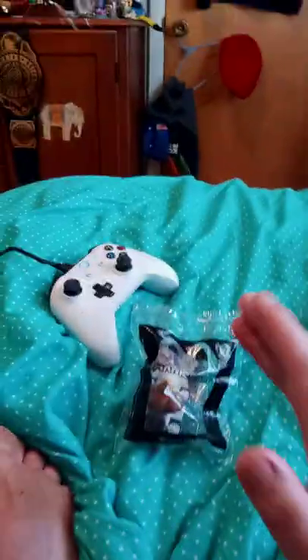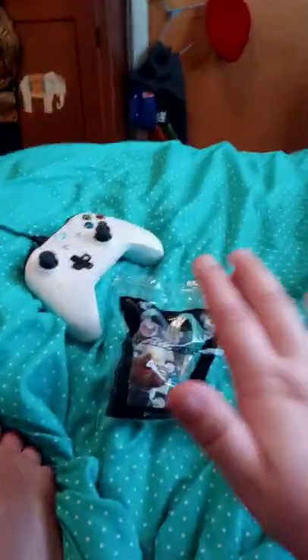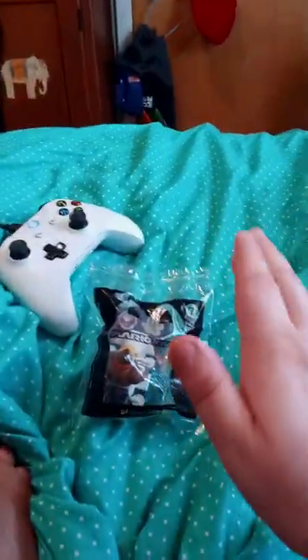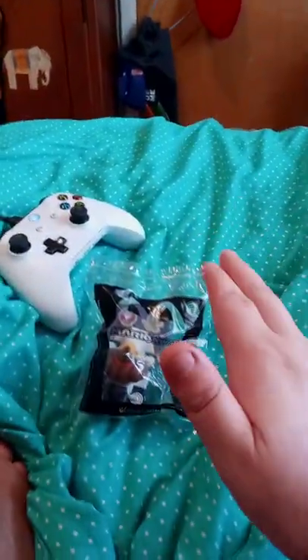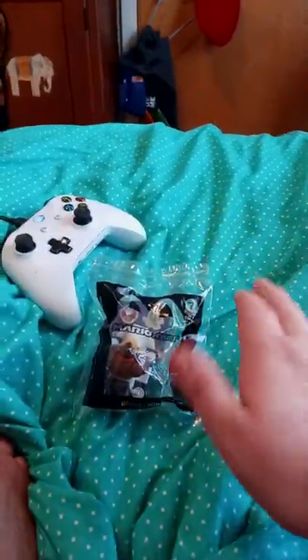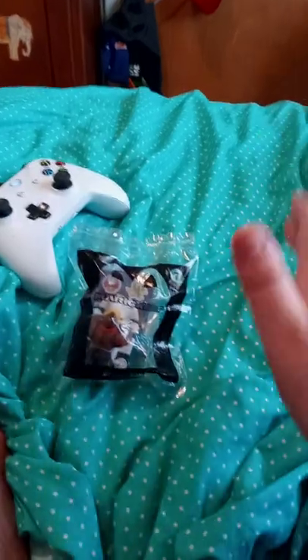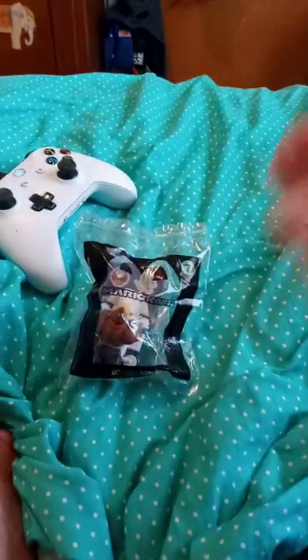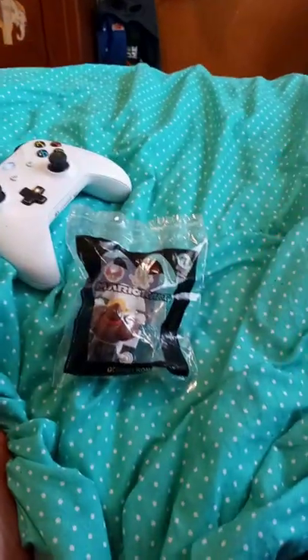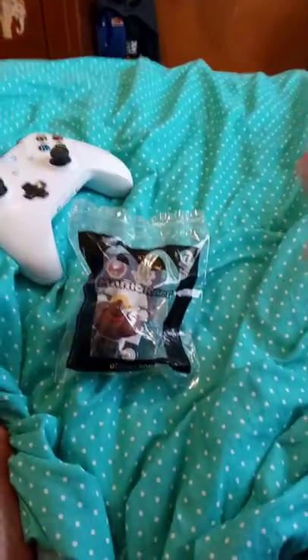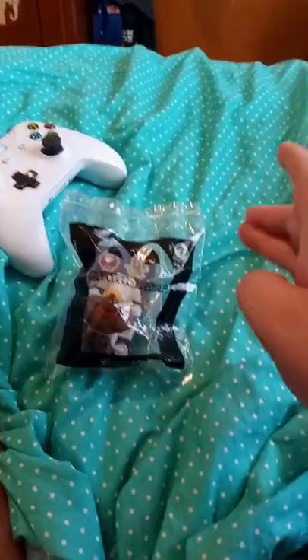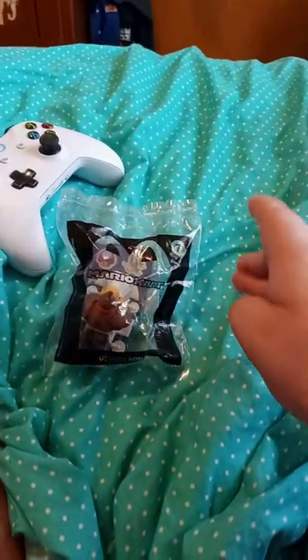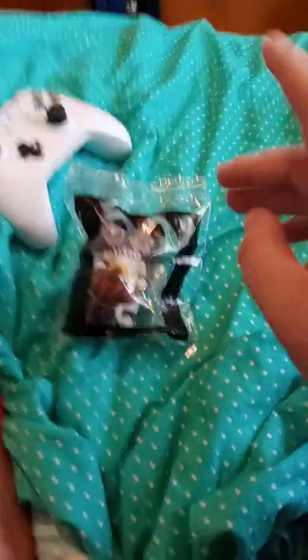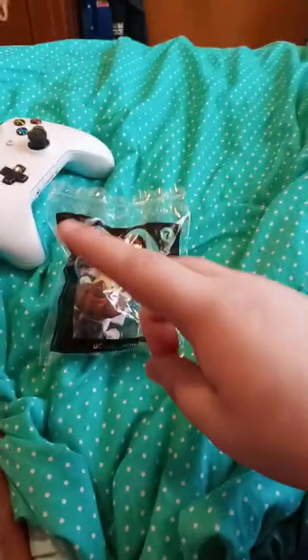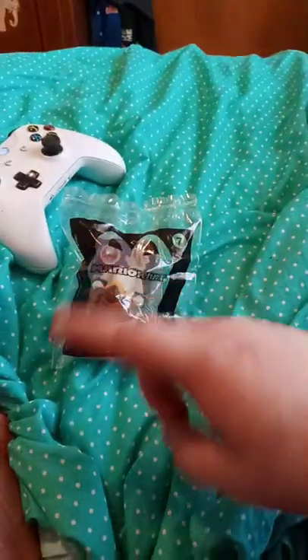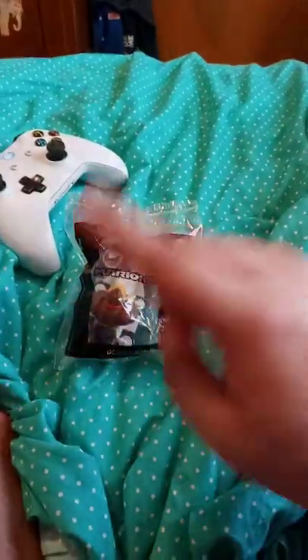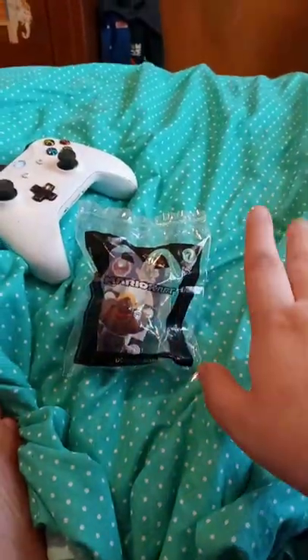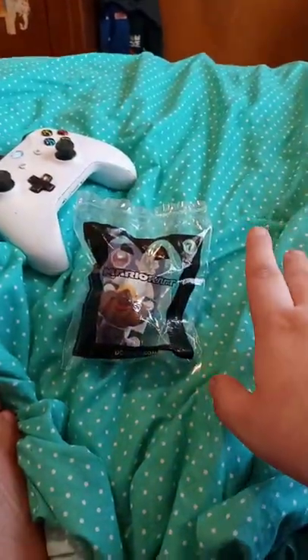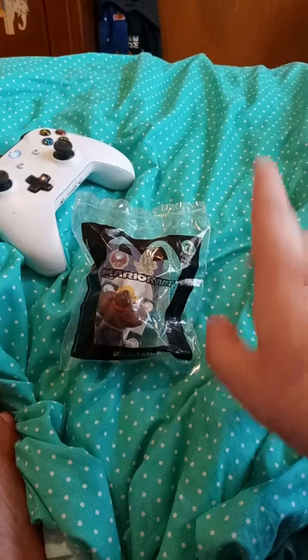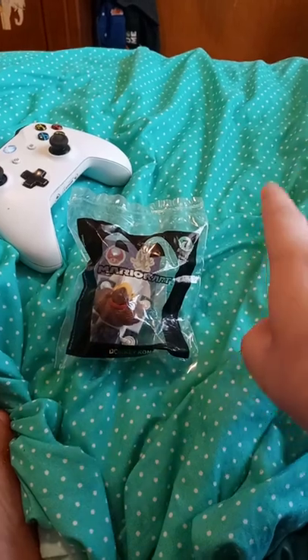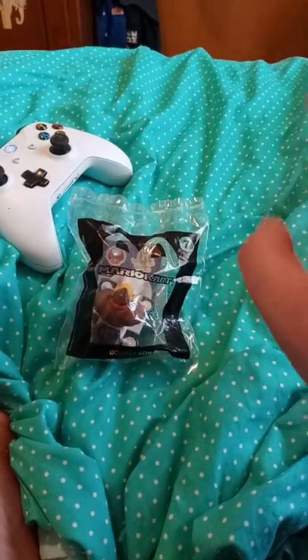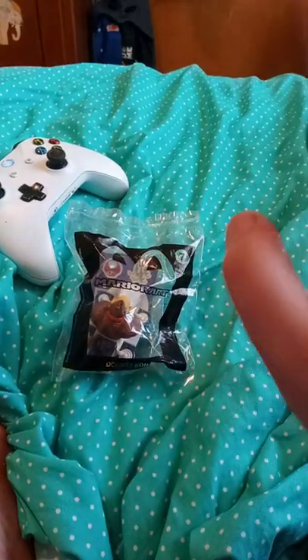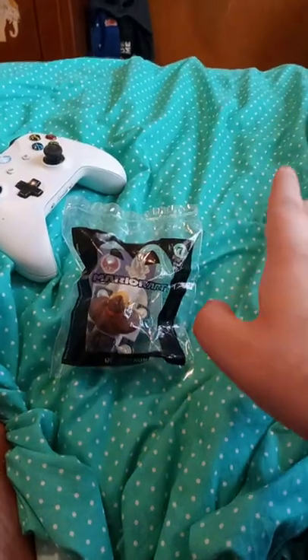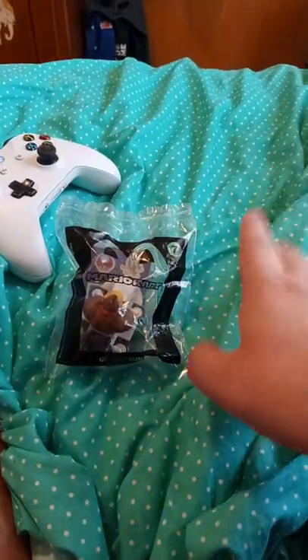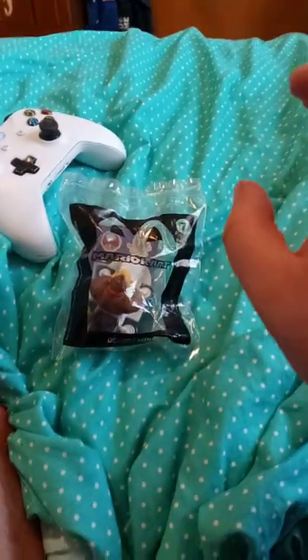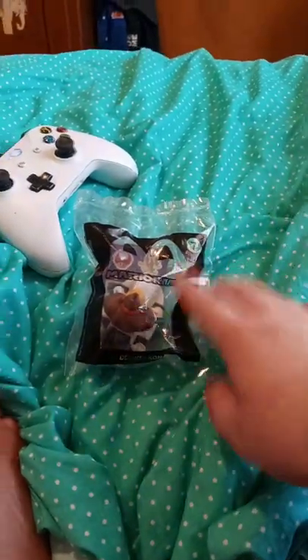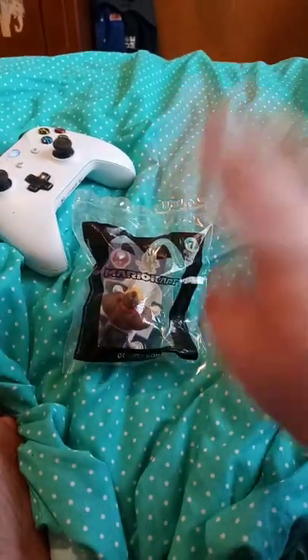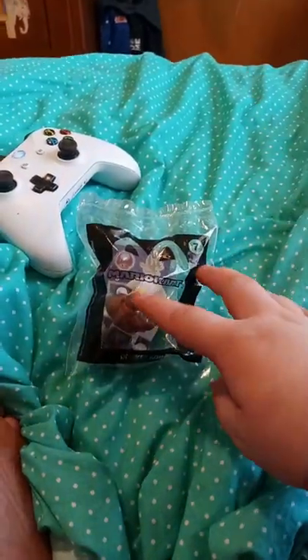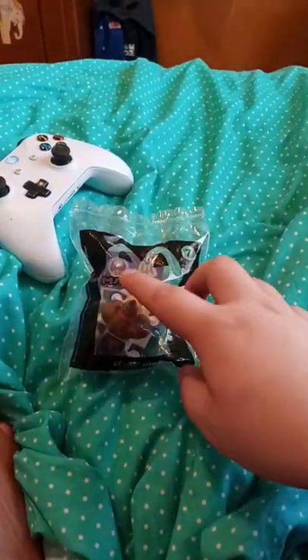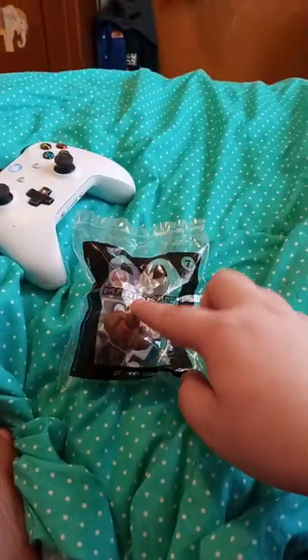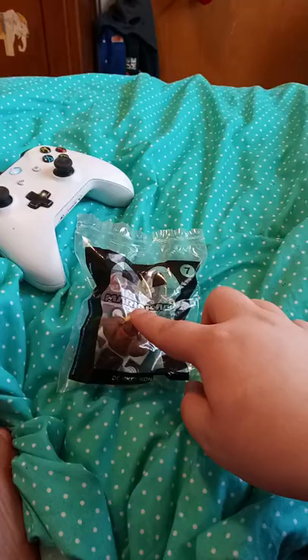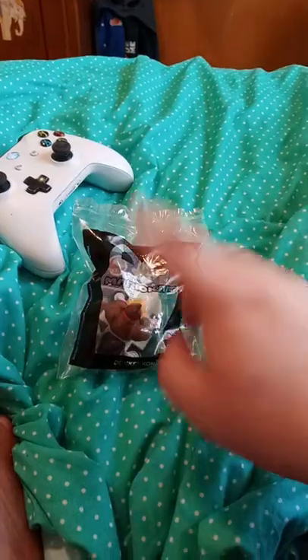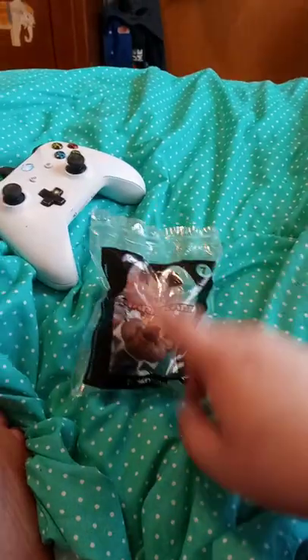Now again, I know y'all are going to ask, how did I get the whole set when I buy a Happy Meal? I made a video about how I got them last week. I got them from Makari. That's how.